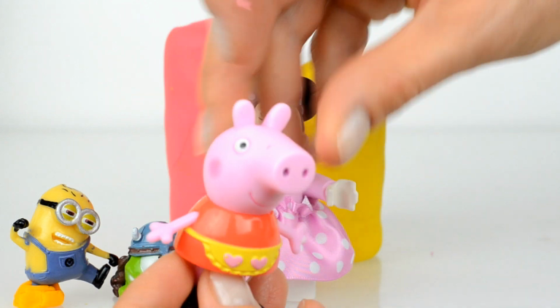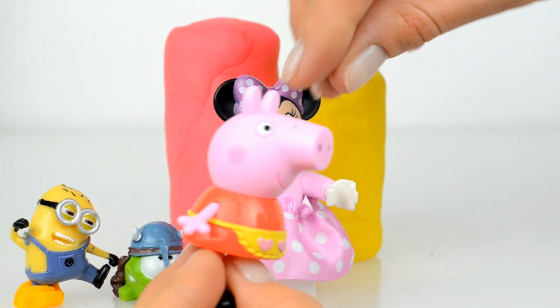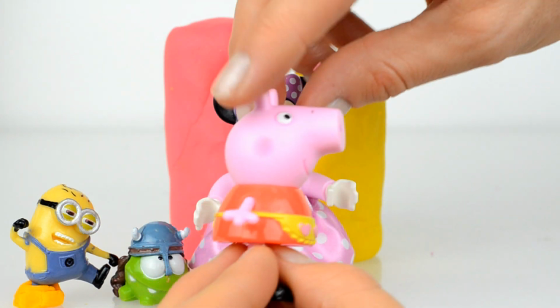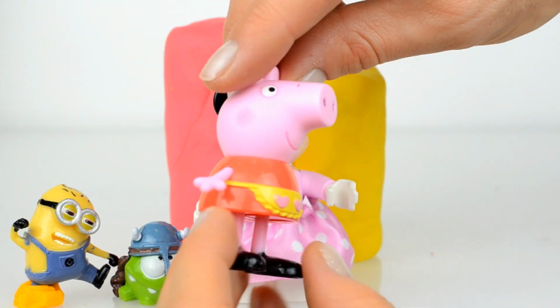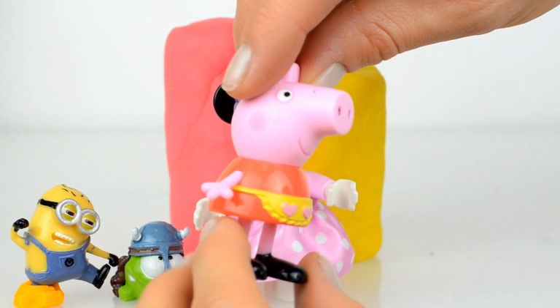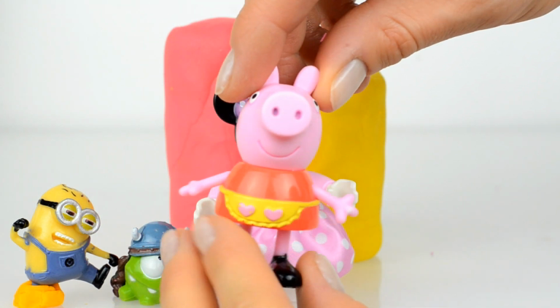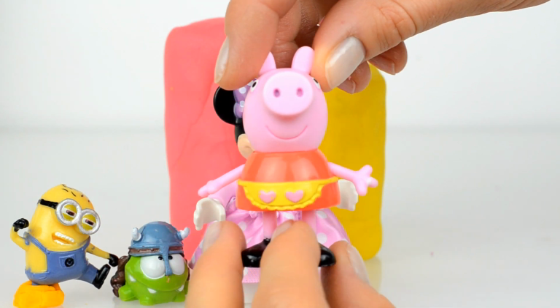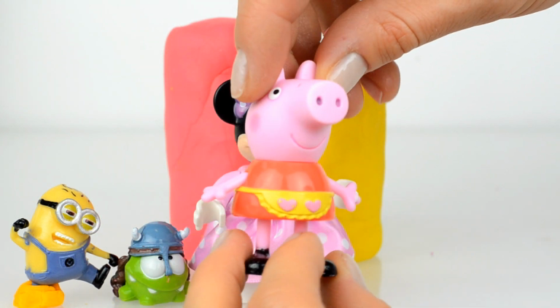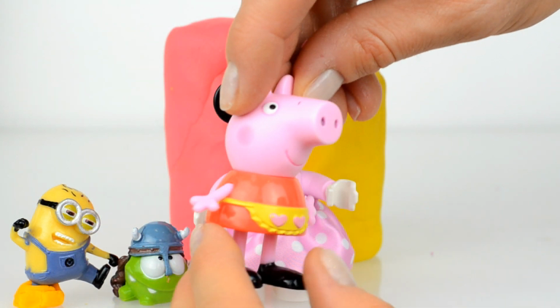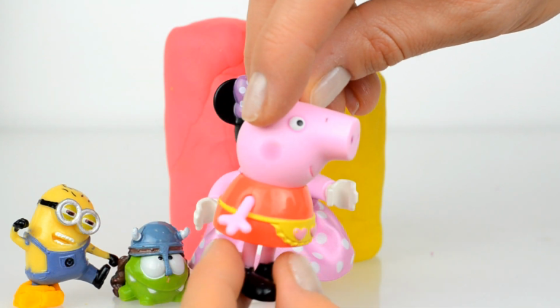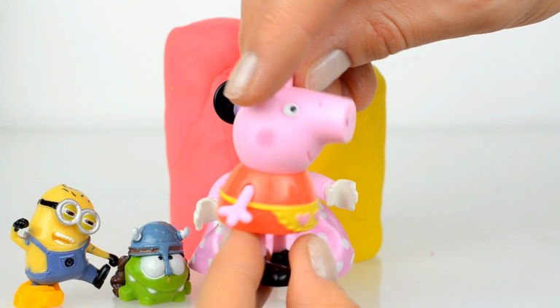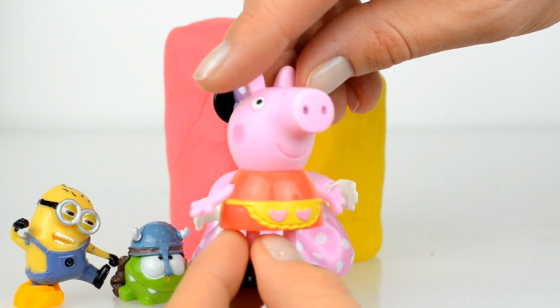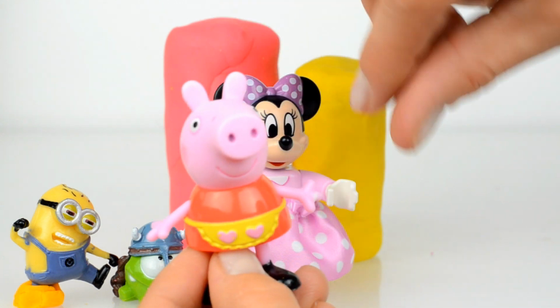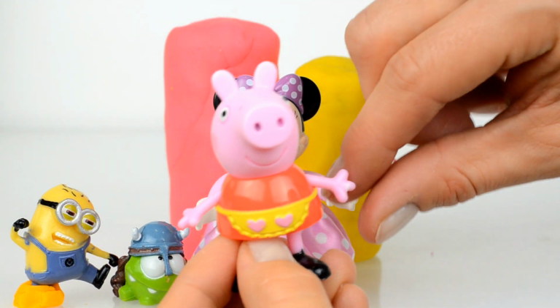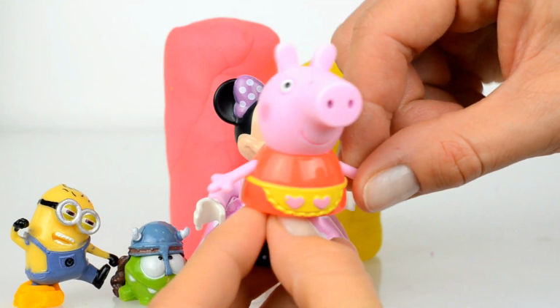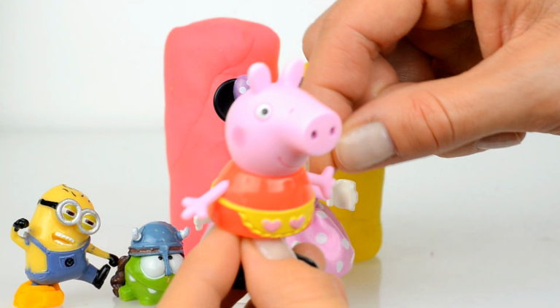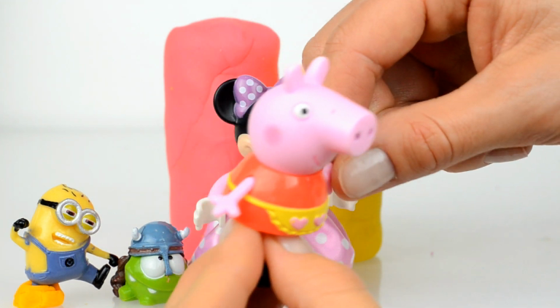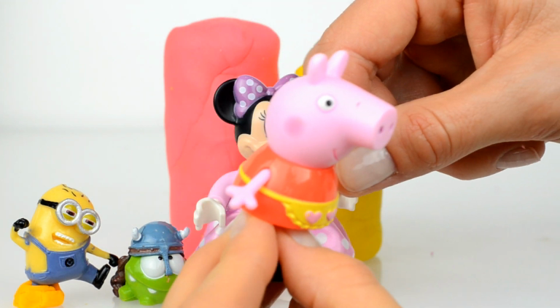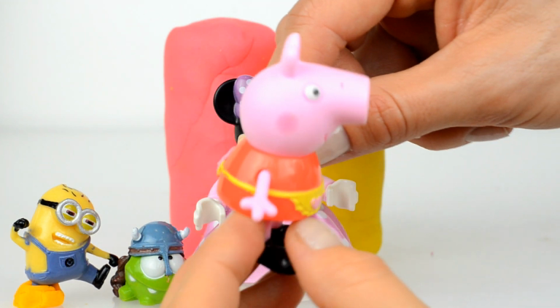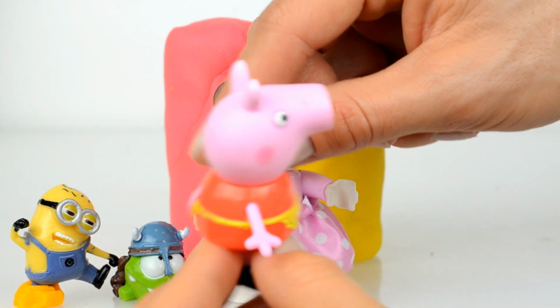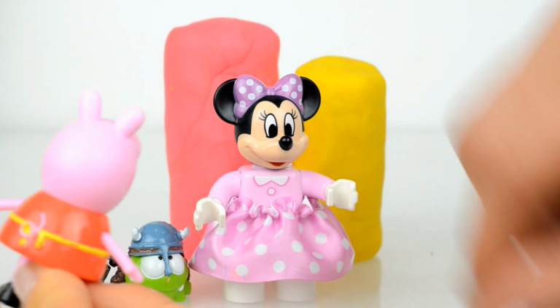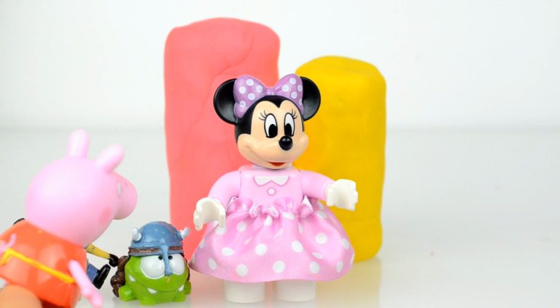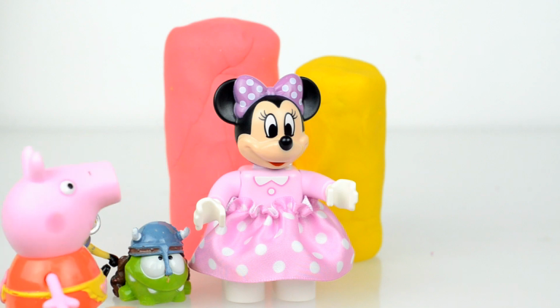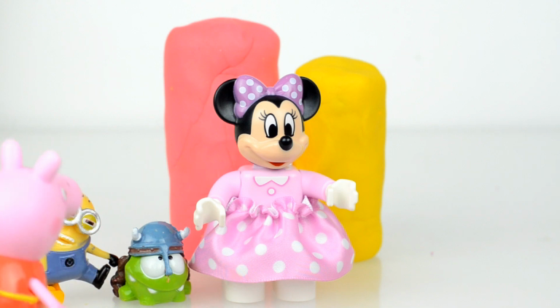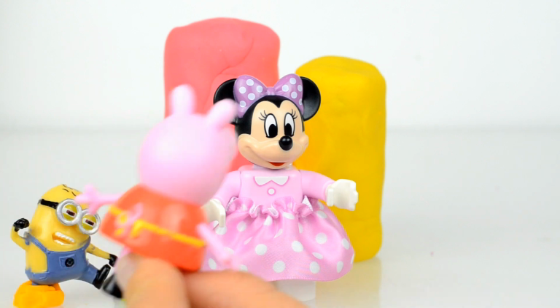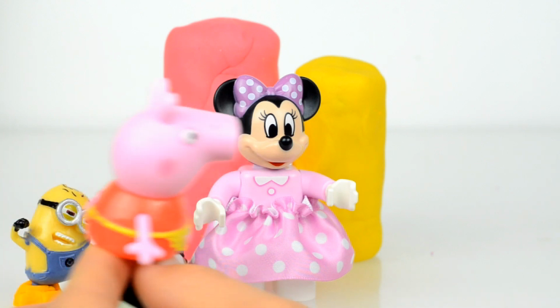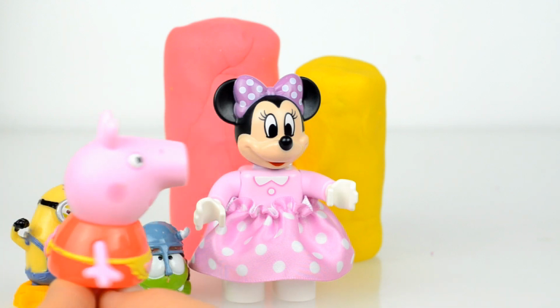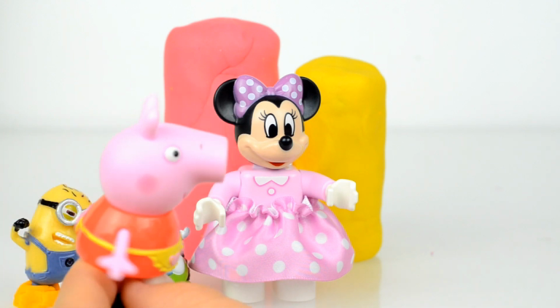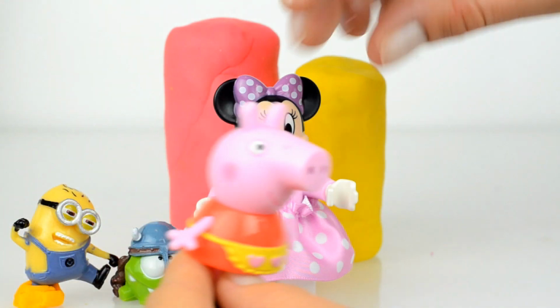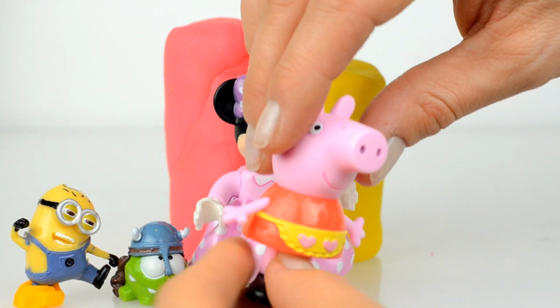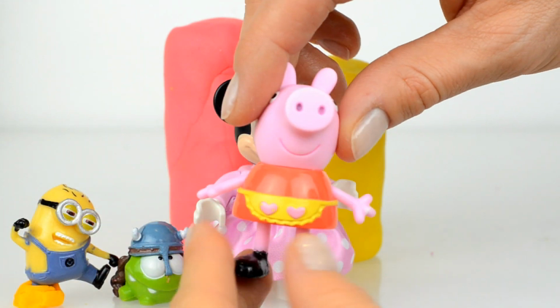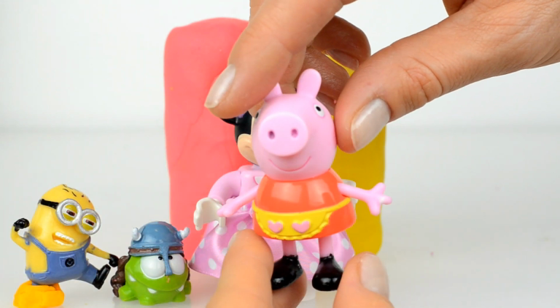Are you cooking something for us, Peppa? Yes! What is it — ice cream or cakes? Maybe you made a beautiful pie for us? Oh, cakes for us! Thank you, Peppa!